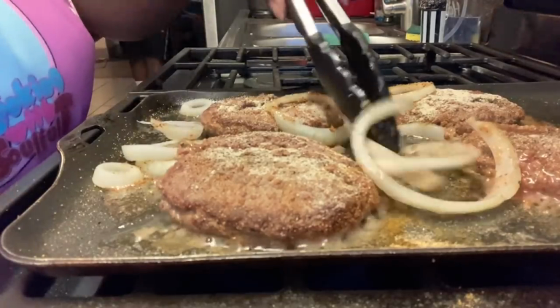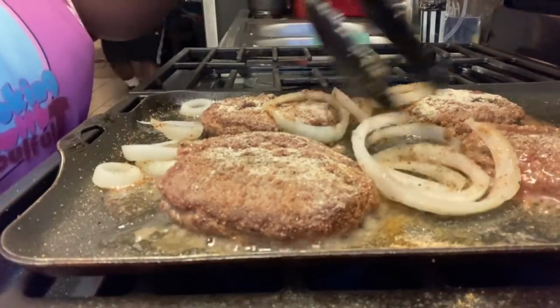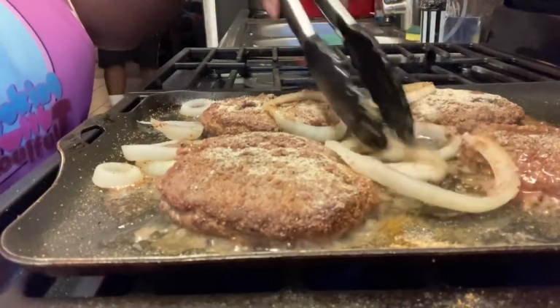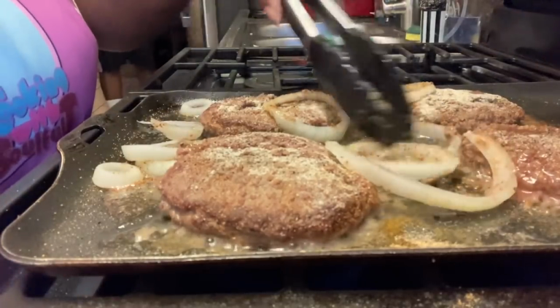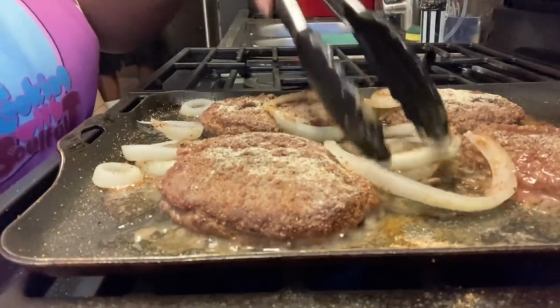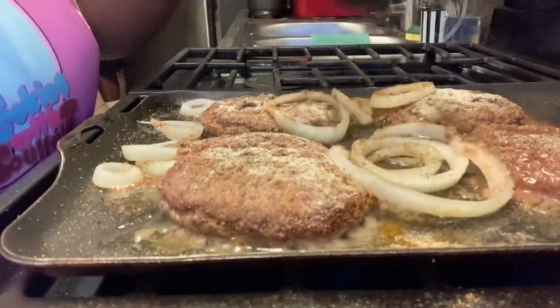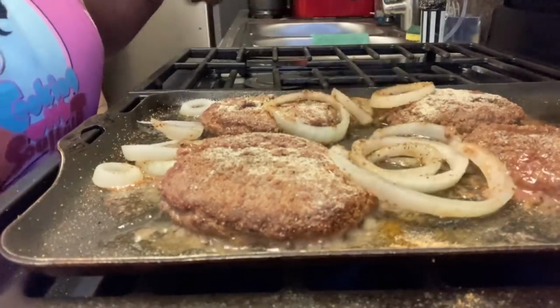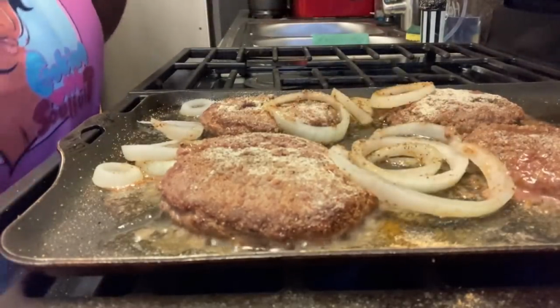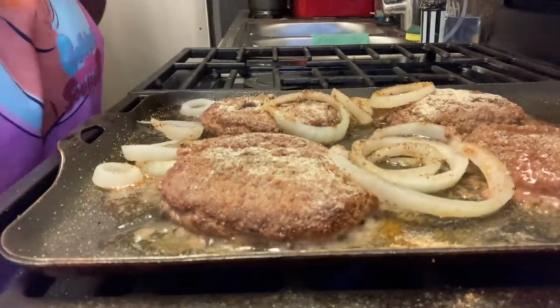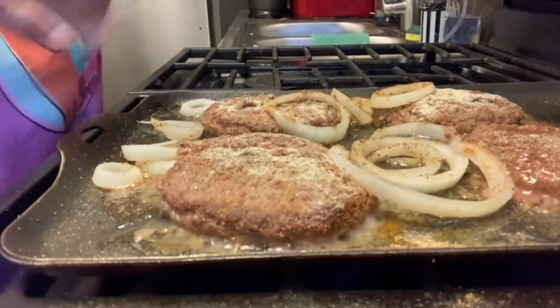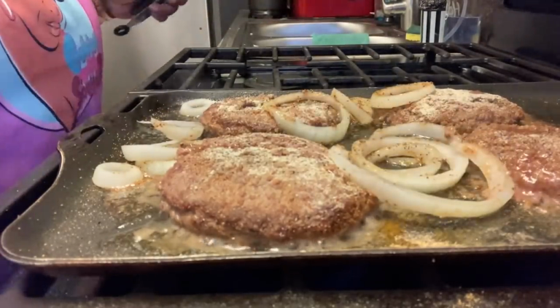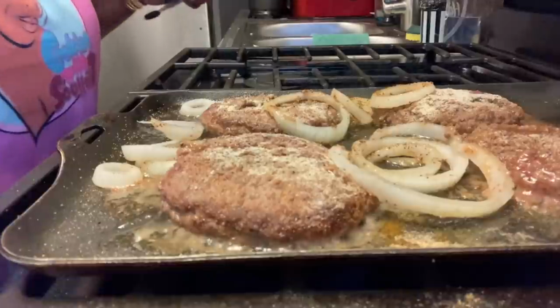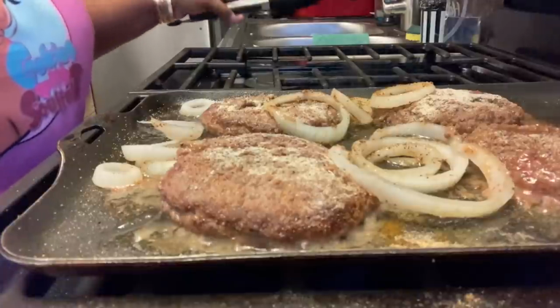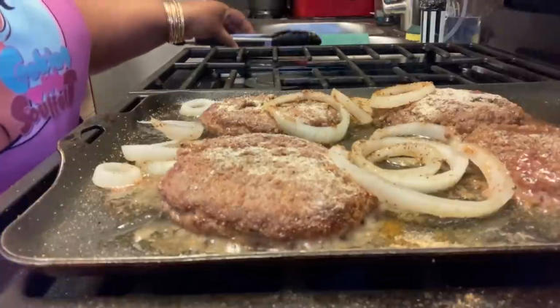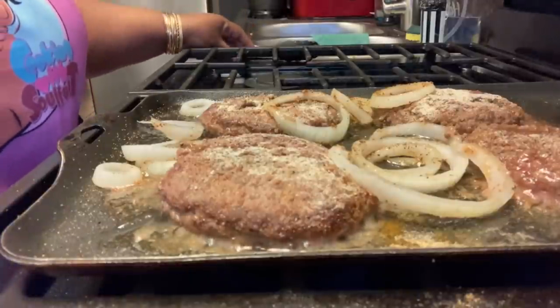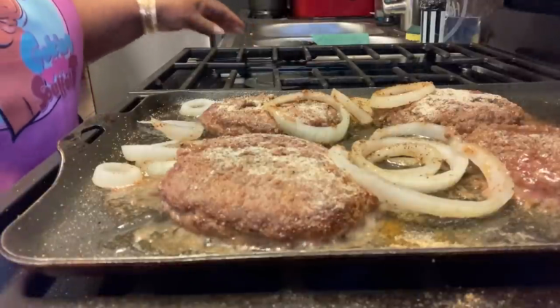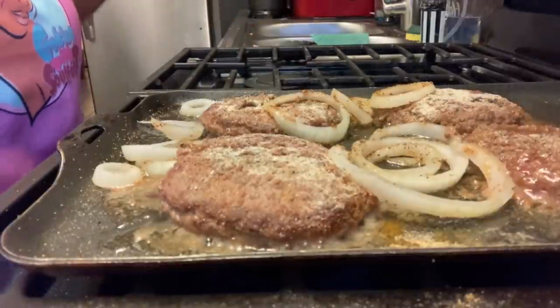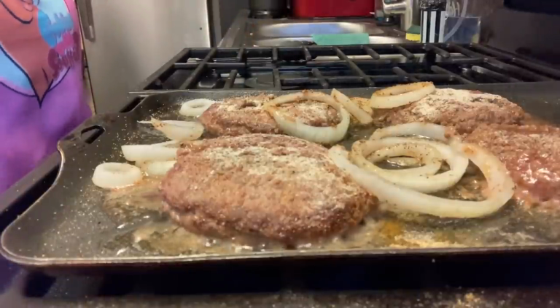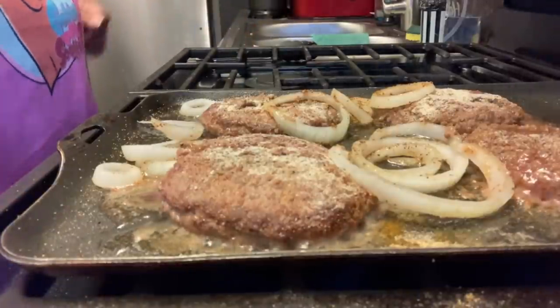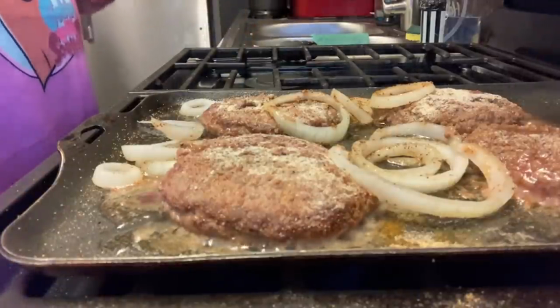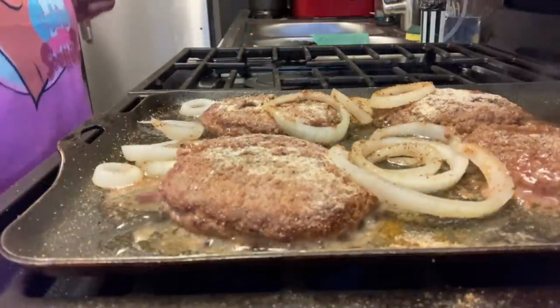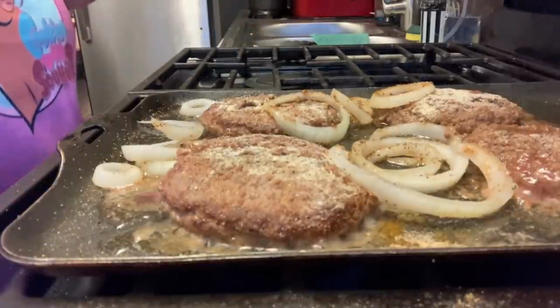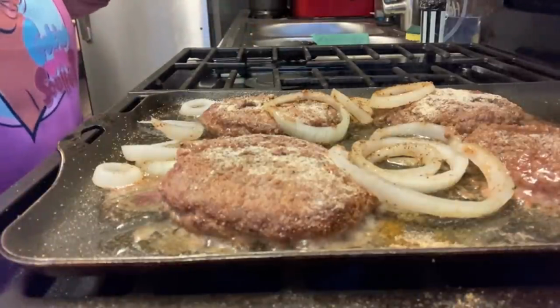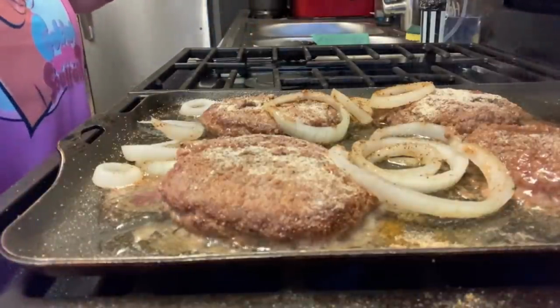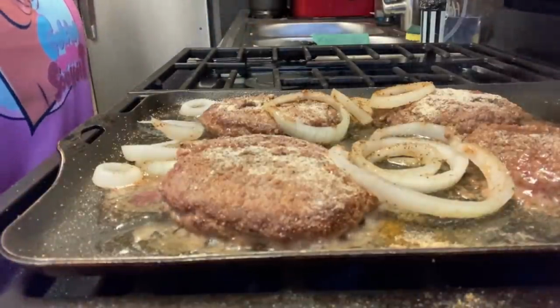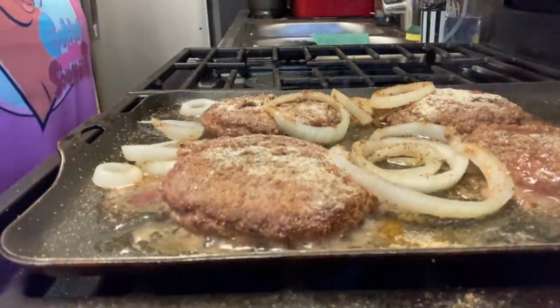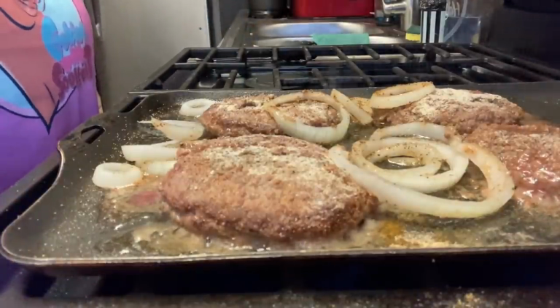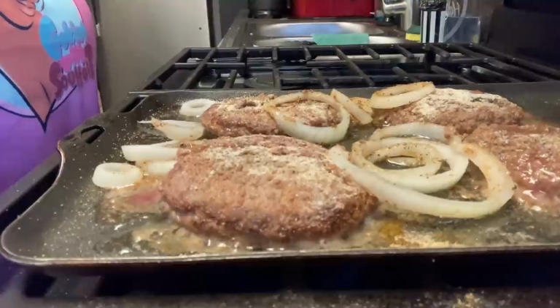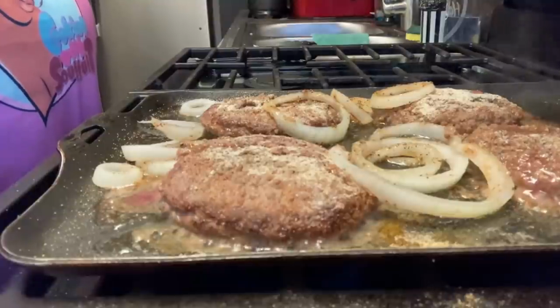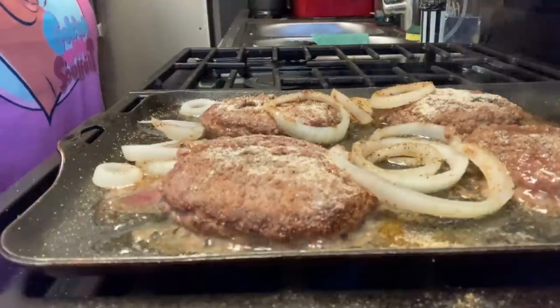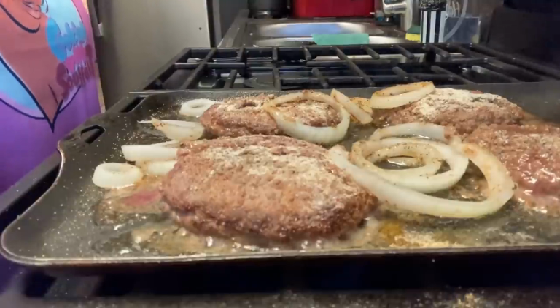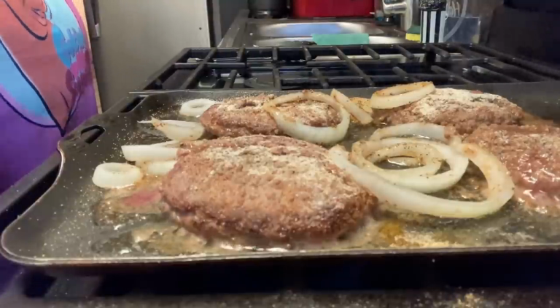My nephew is on his way over — my two nephews are about to get in the studio and record. You bet they're gonna smell this food!